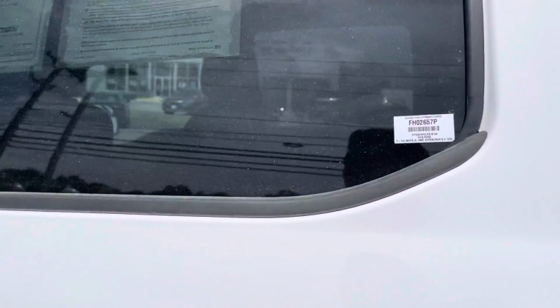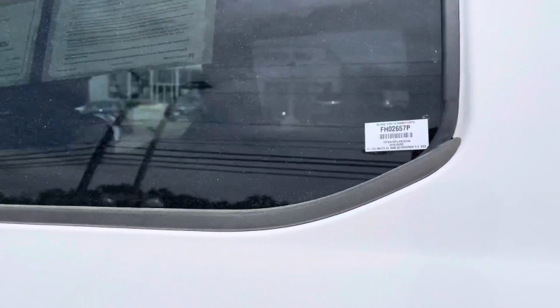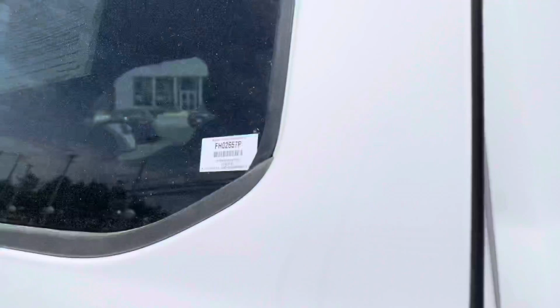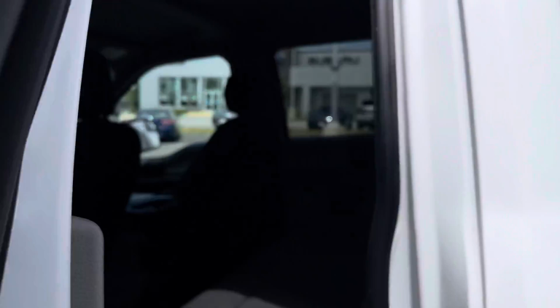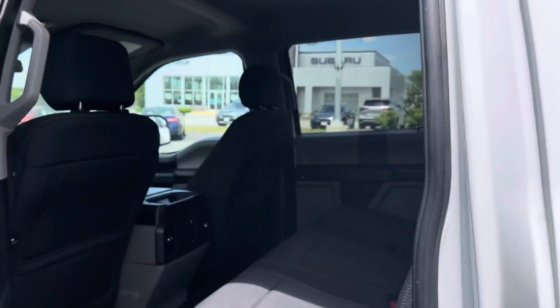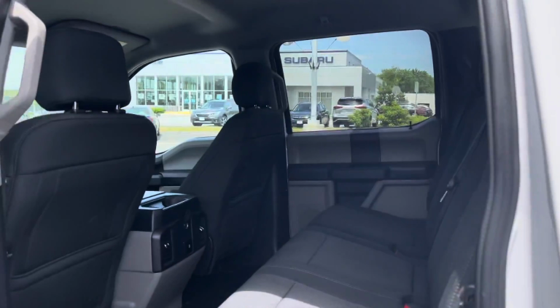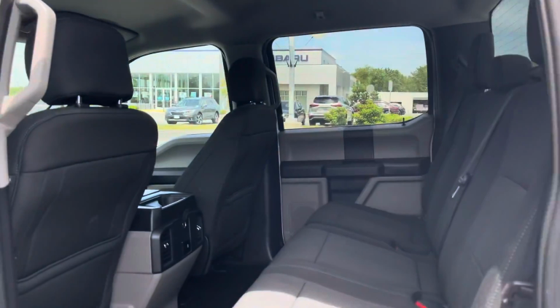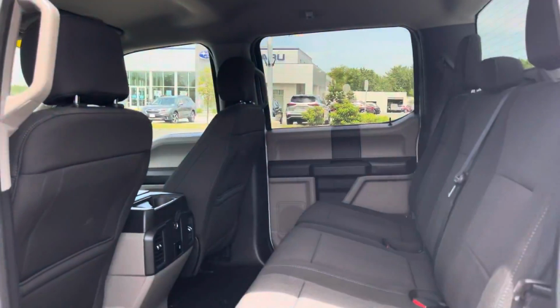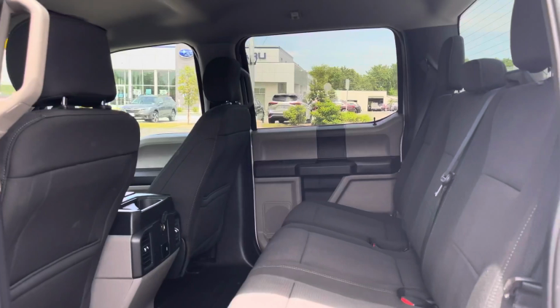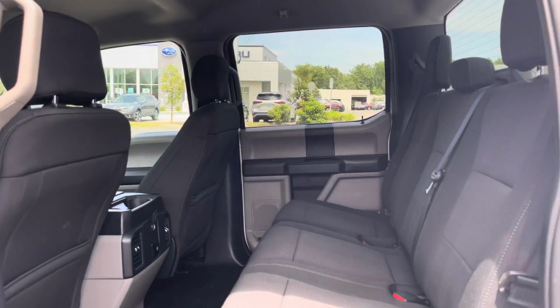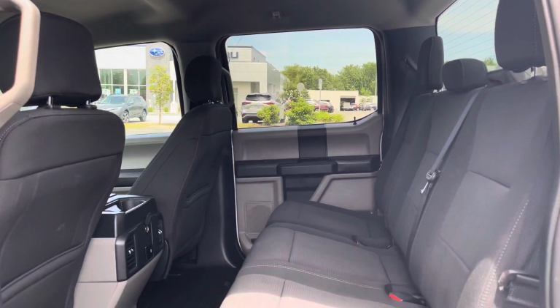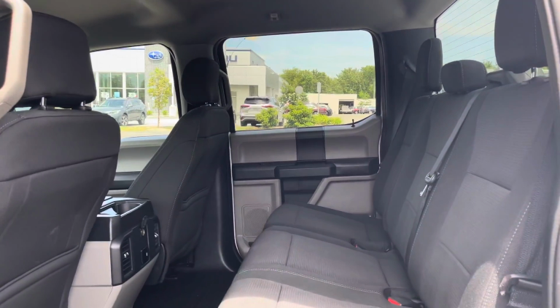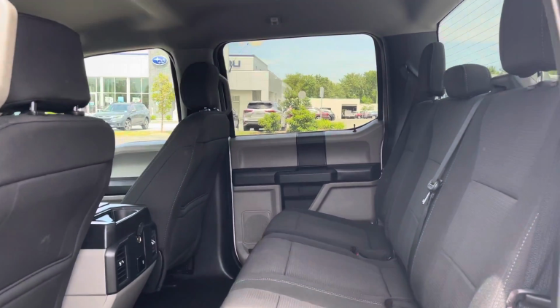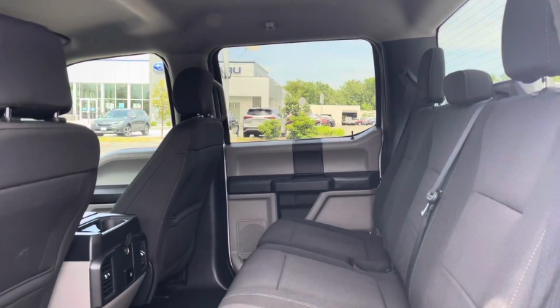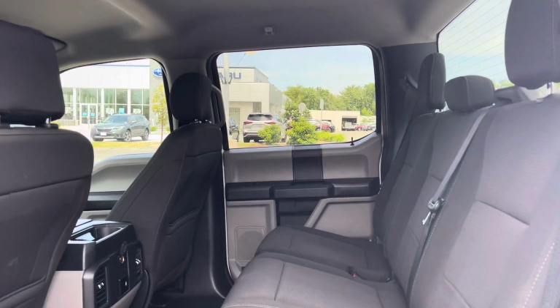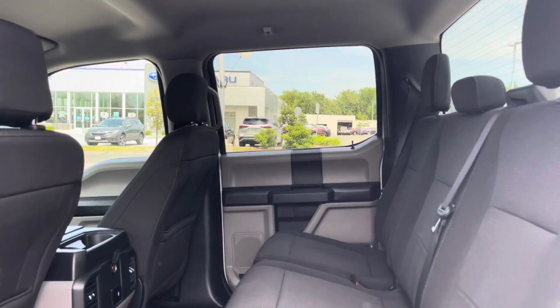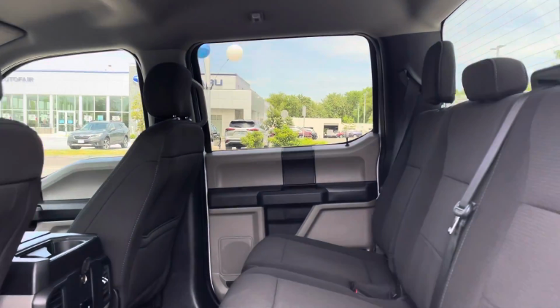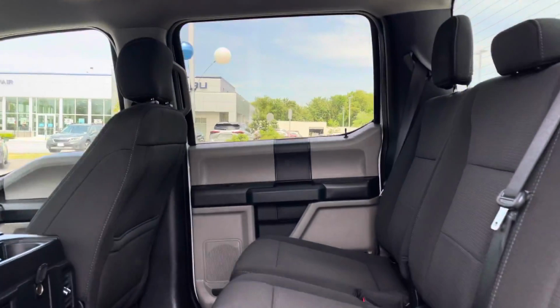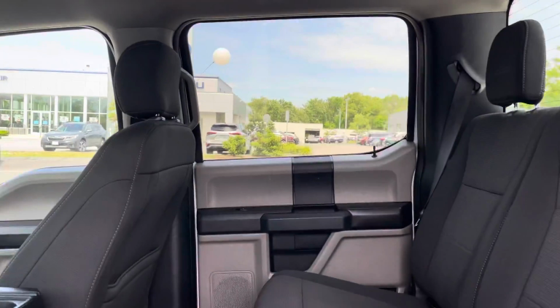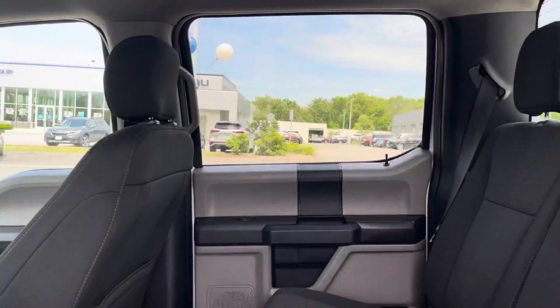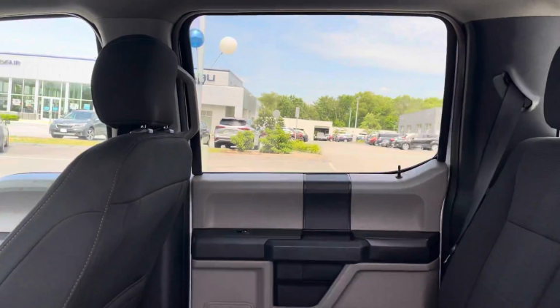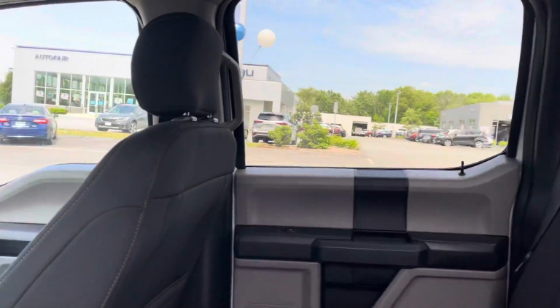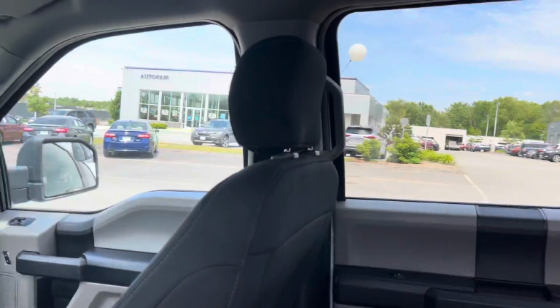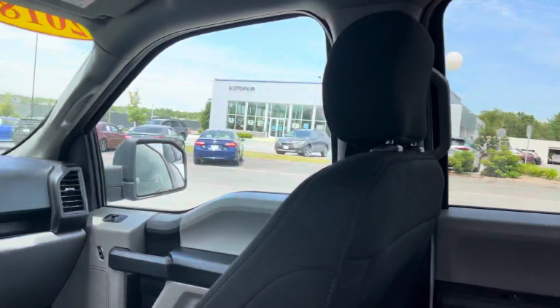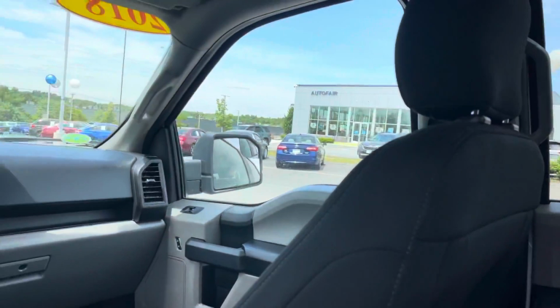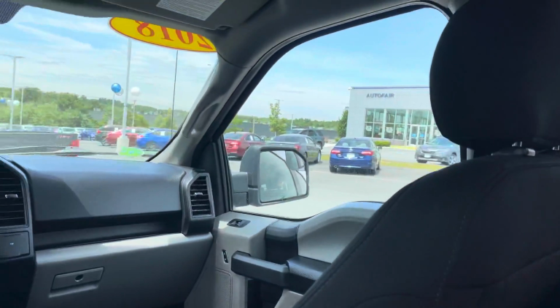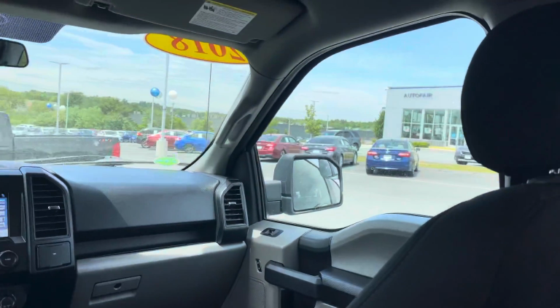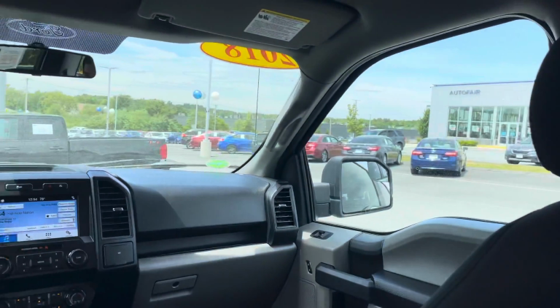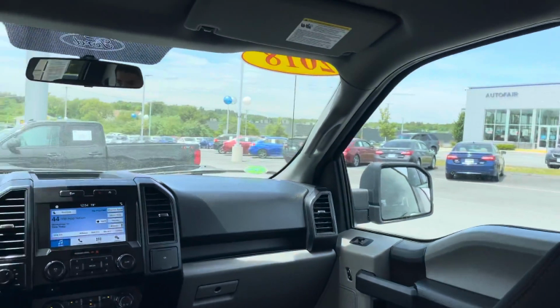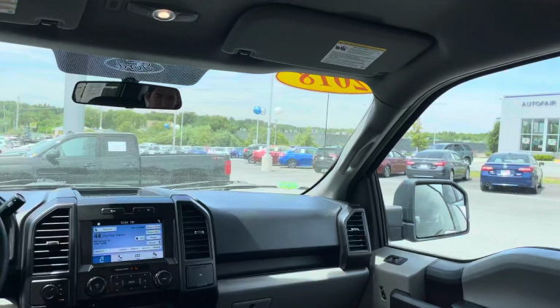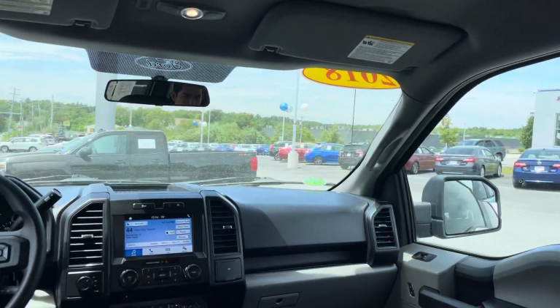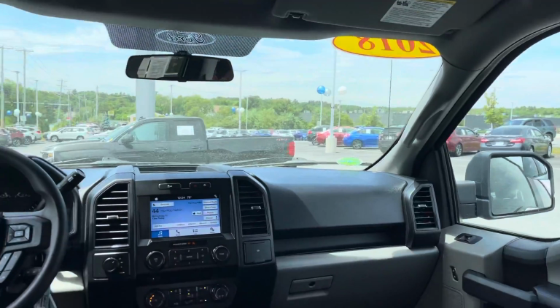We're going to hop in real quick and see a couple of features. Open the door — look at all that space you have in here, really nice and easy to get in and out, especially with the running boards.